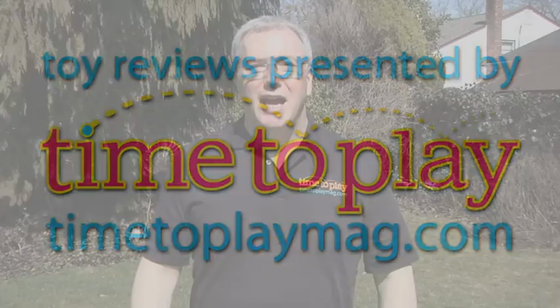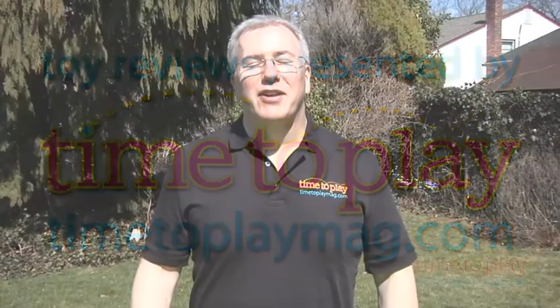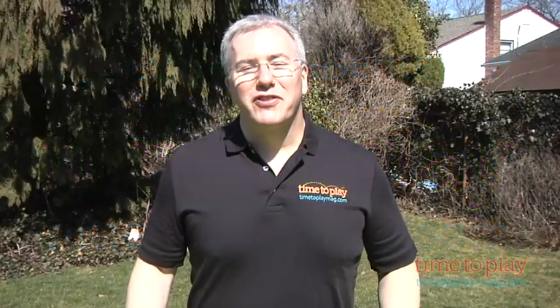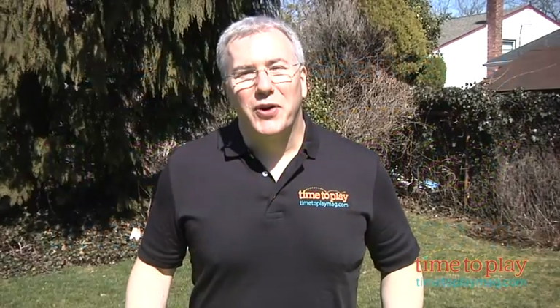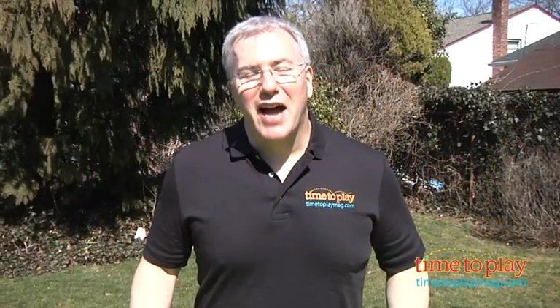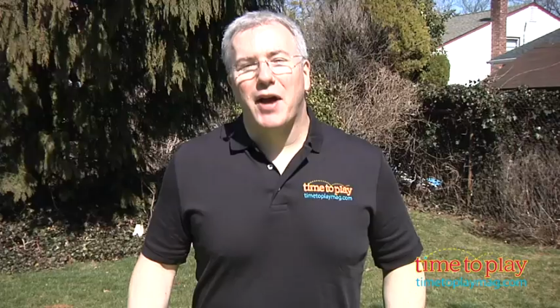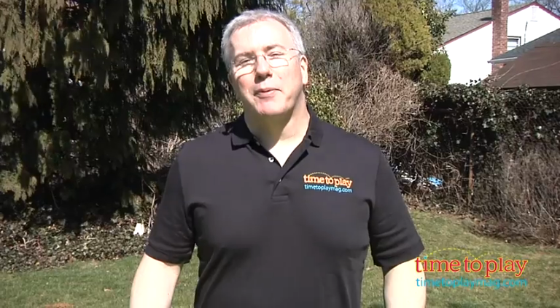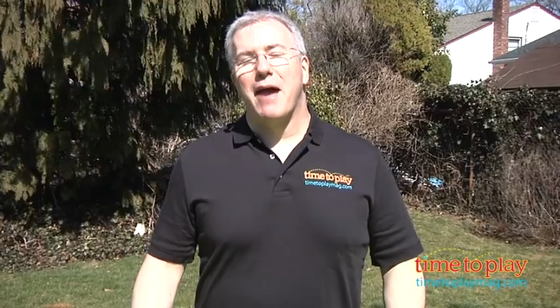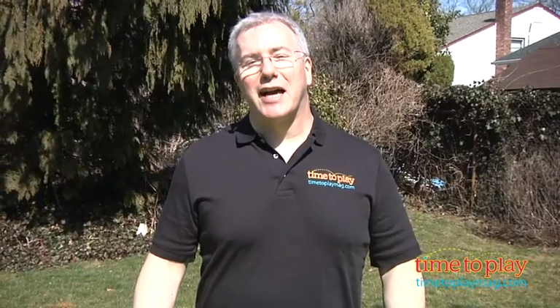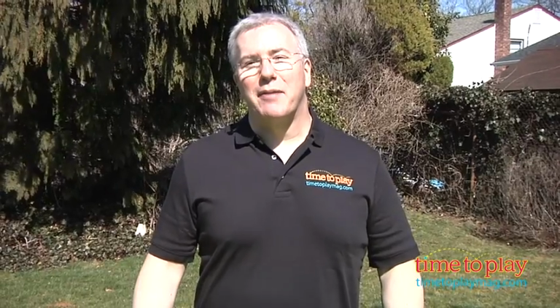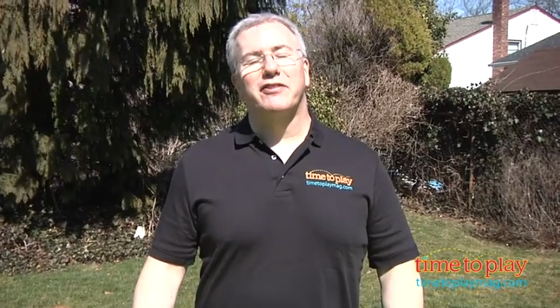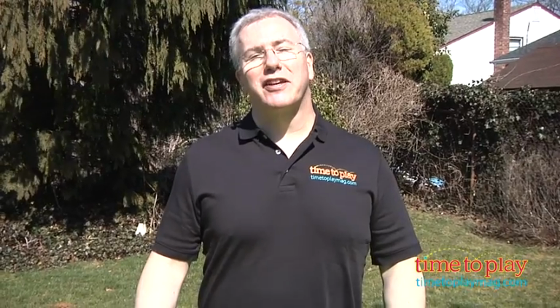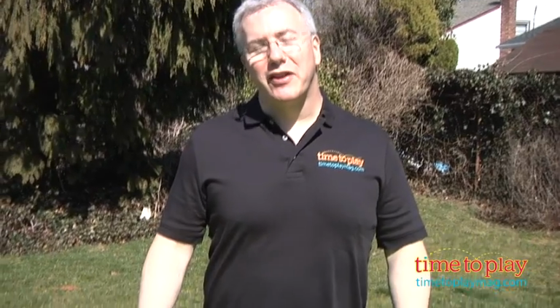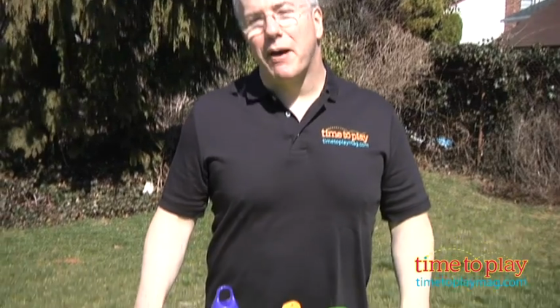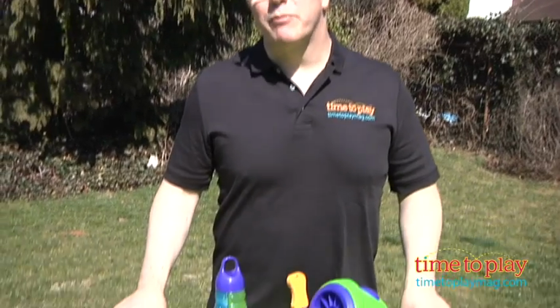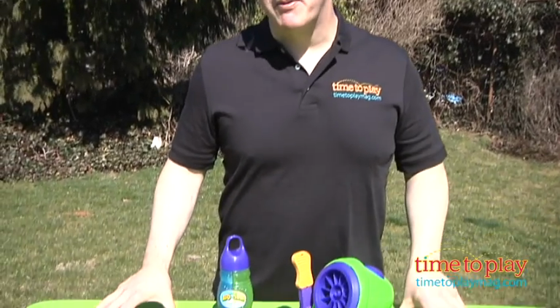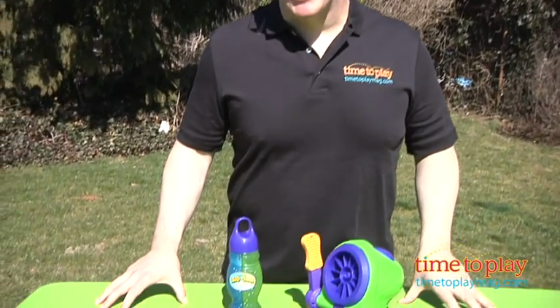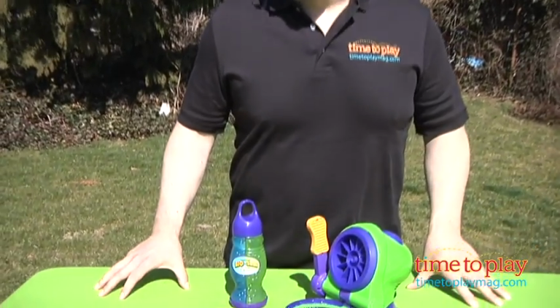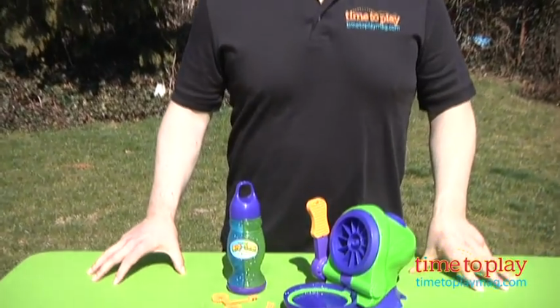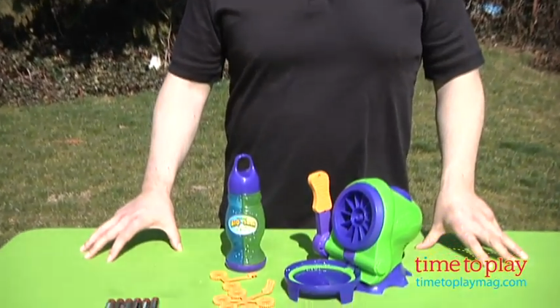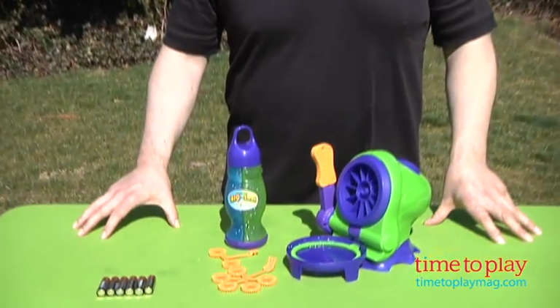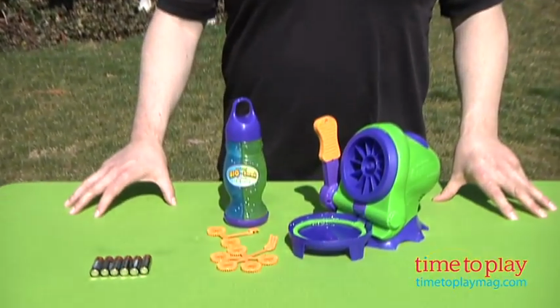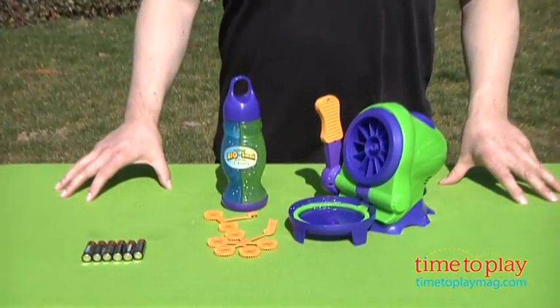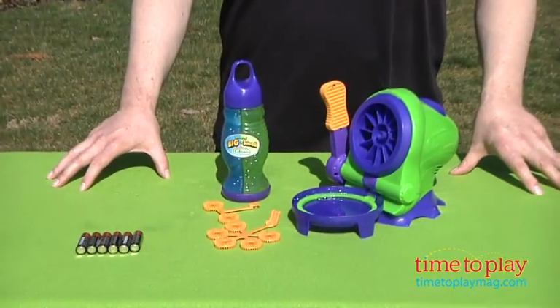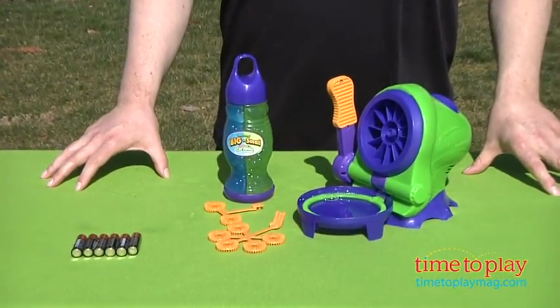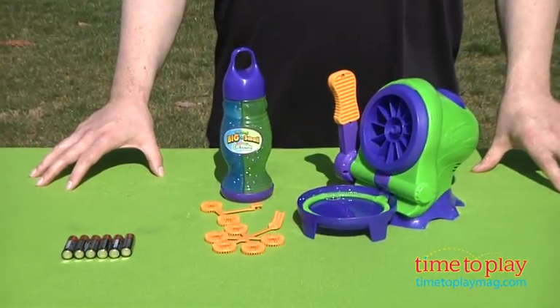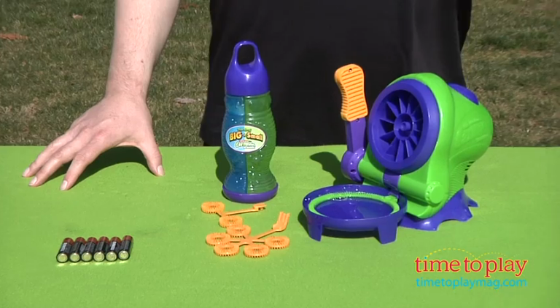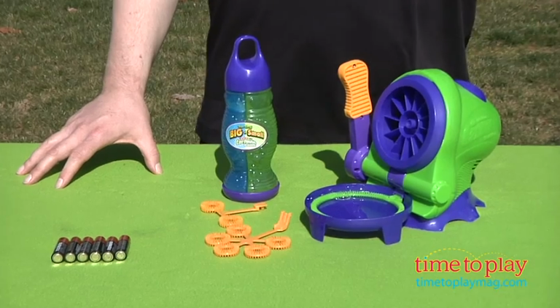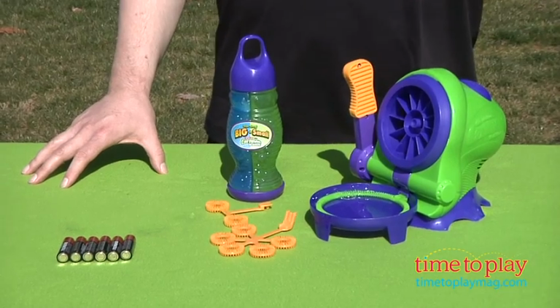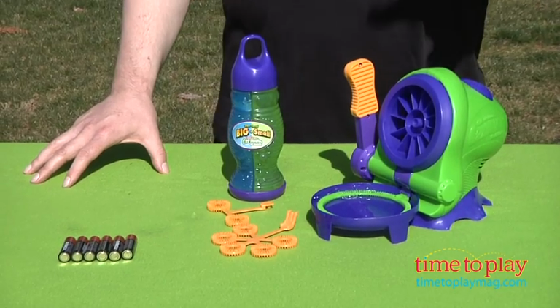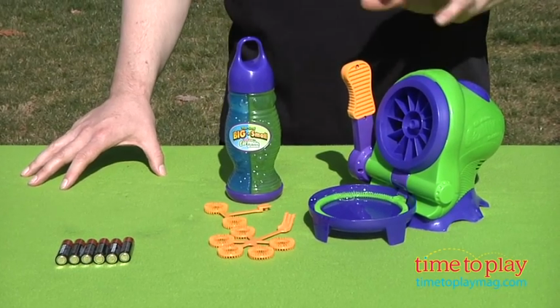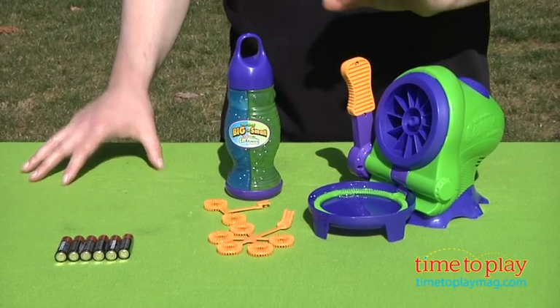Hi, it's Chris the Toy Guy from TimeToPlayMag.com, and this is the Gazillion Bubbles Bubble Cannon. It's a new item from Funrise that lets kids blow big and small bubbles.